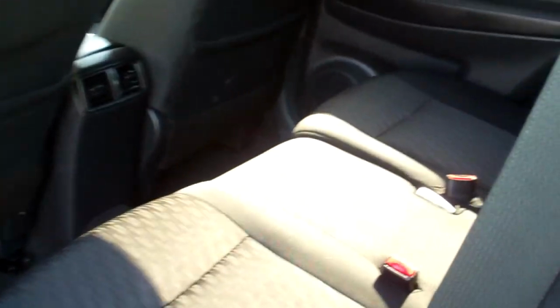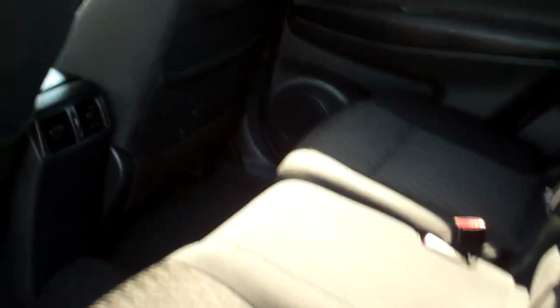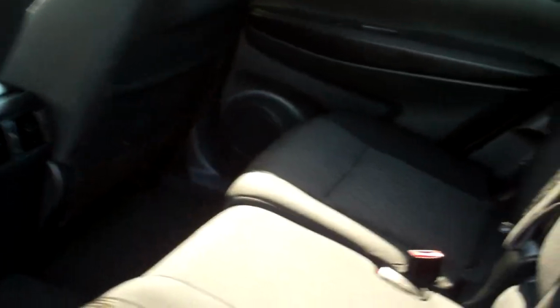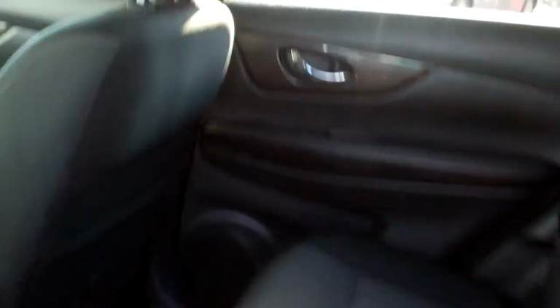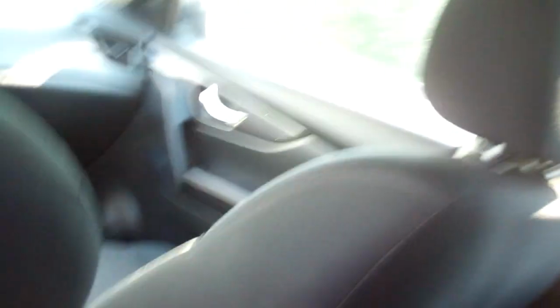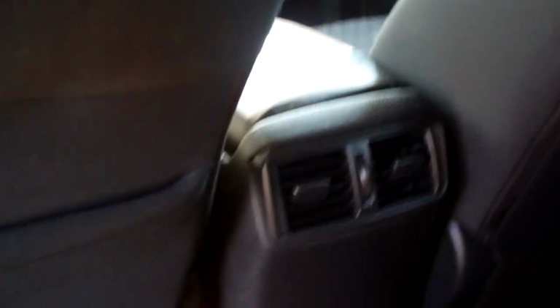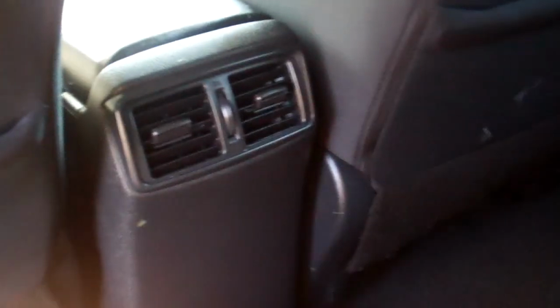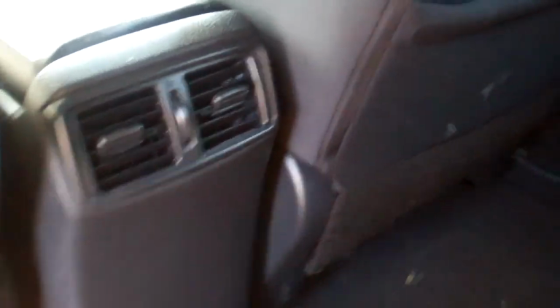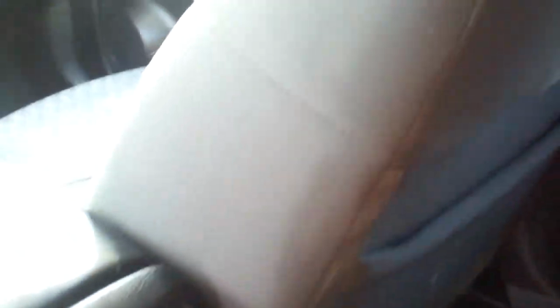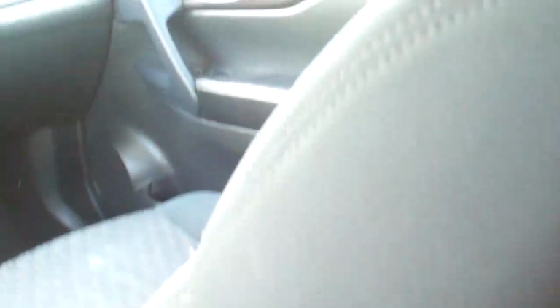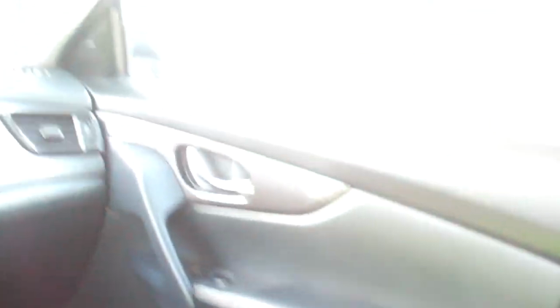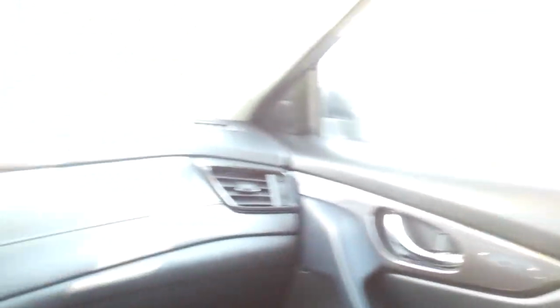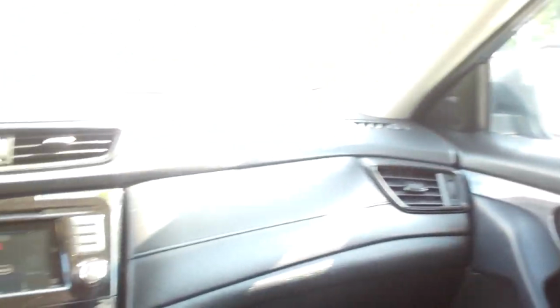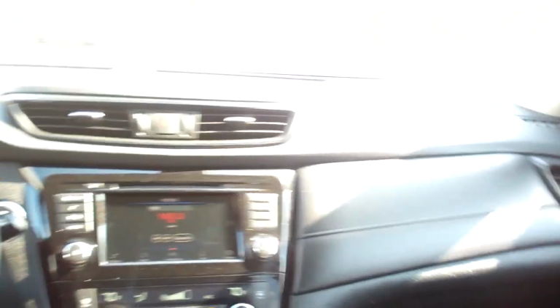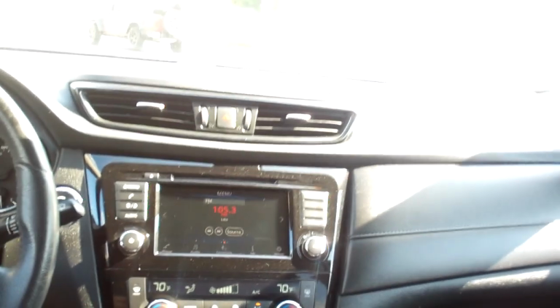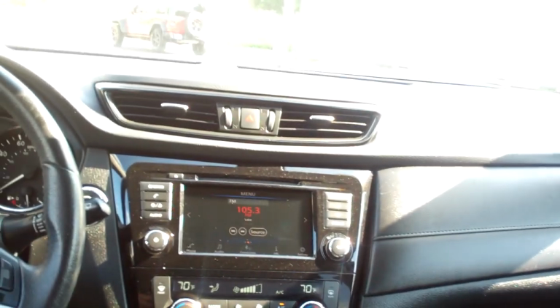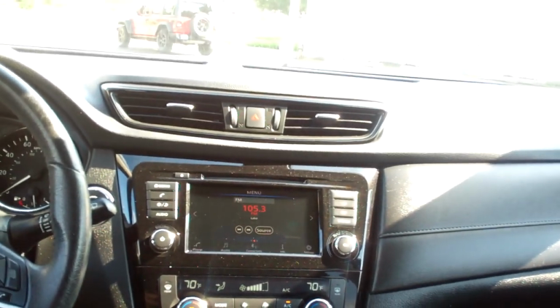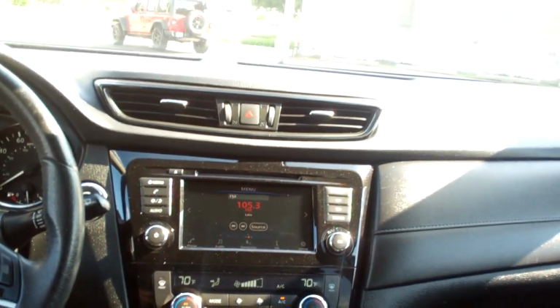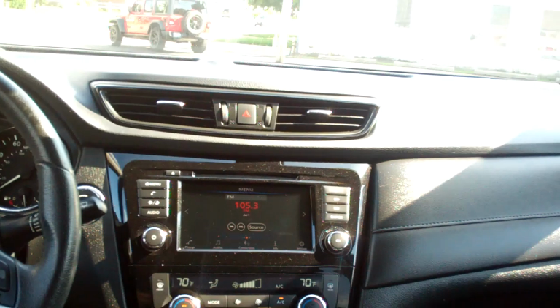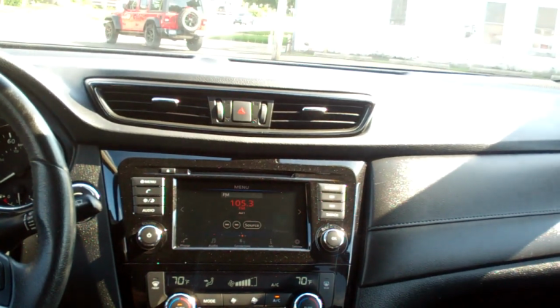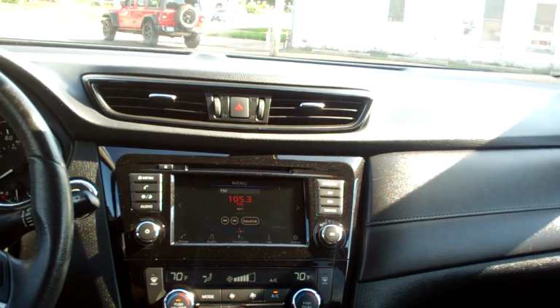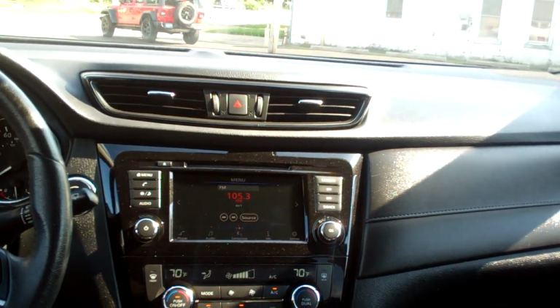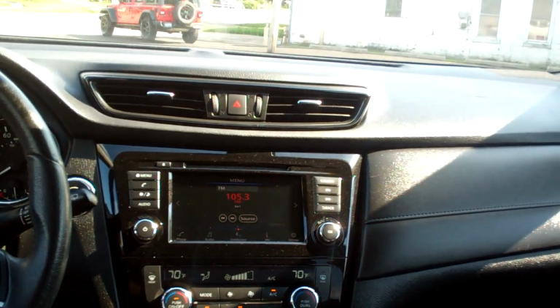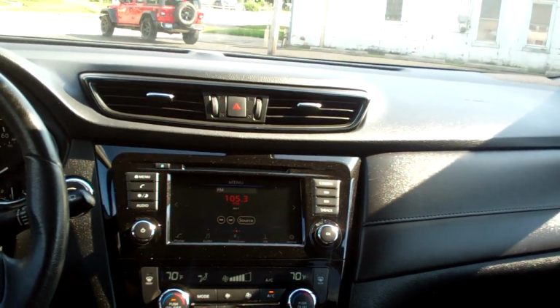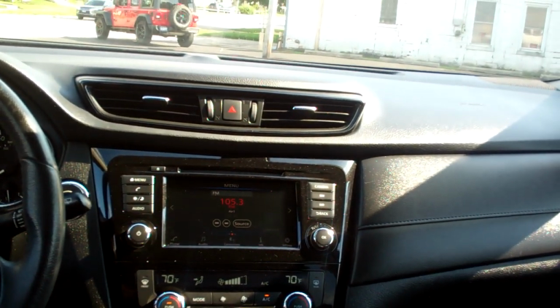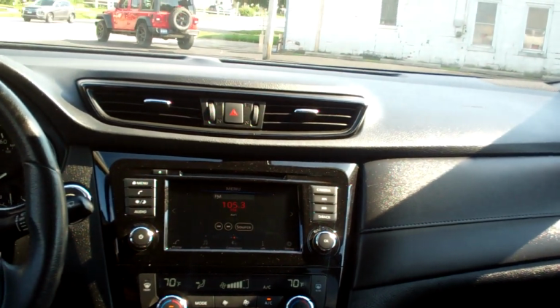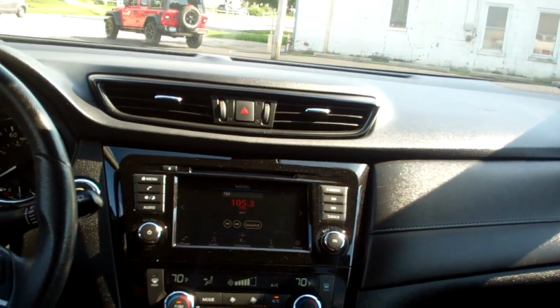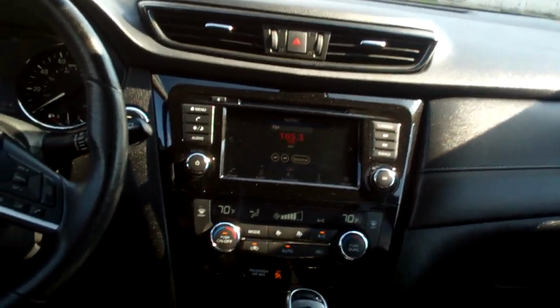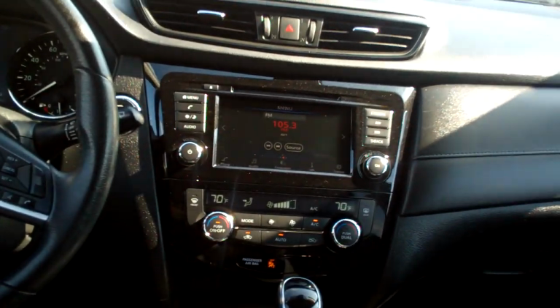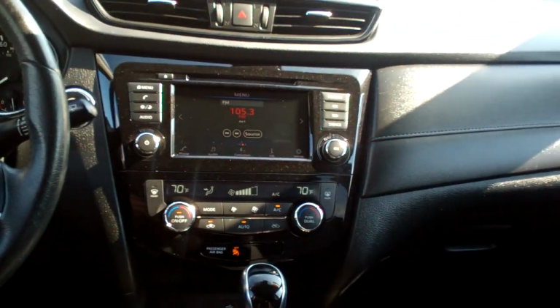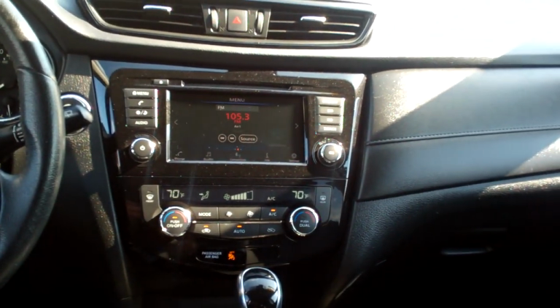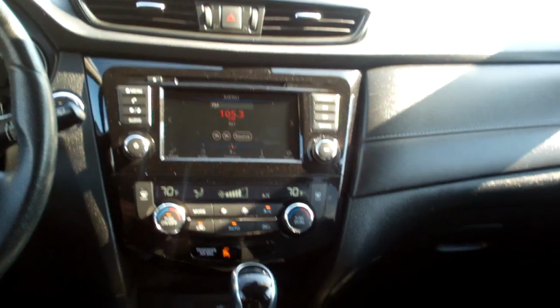Black cloth, nice and clean. Rear heat and air vents, nice sleek dash line, AM, FM, CD, backup camera. Also got media source, Apple Play, Android Auto, dual automatic climate control.